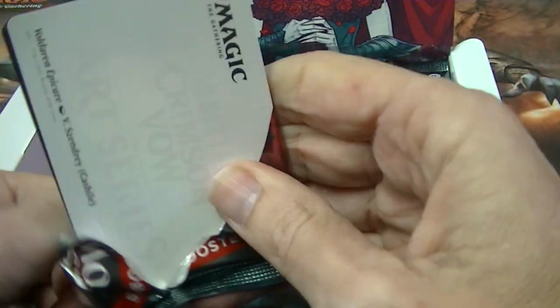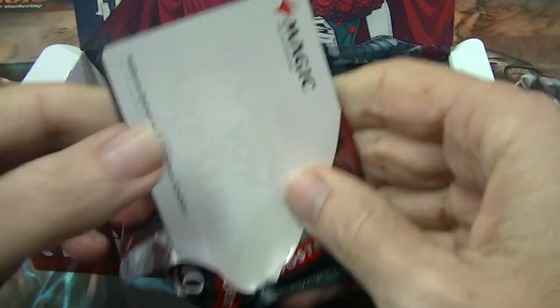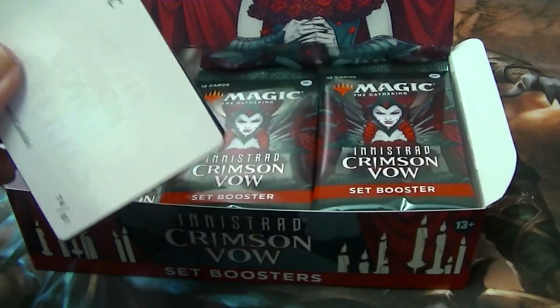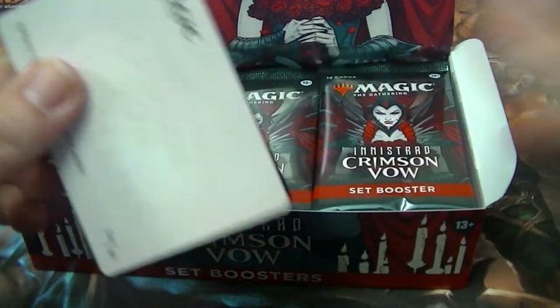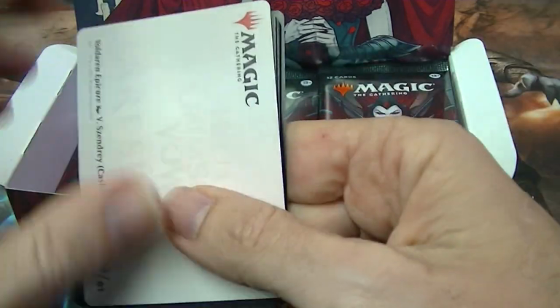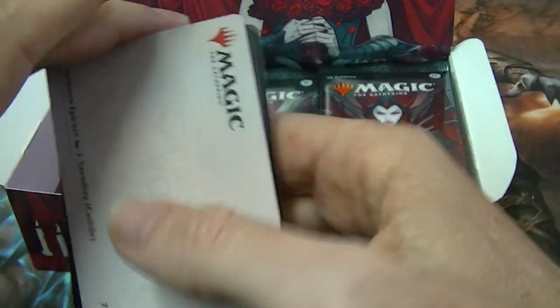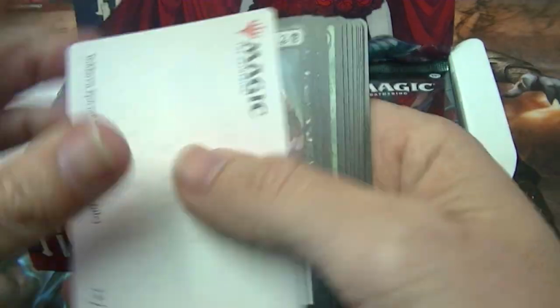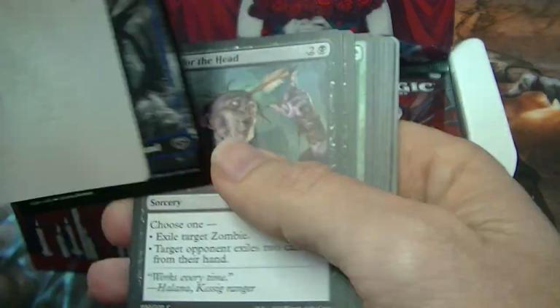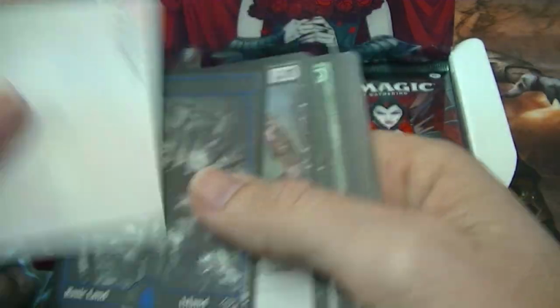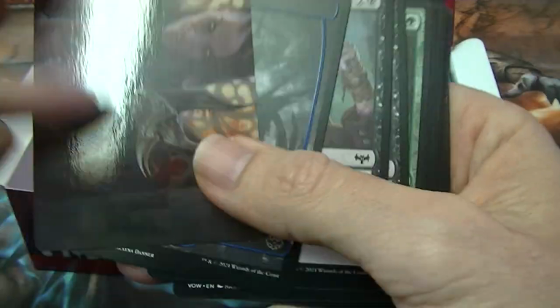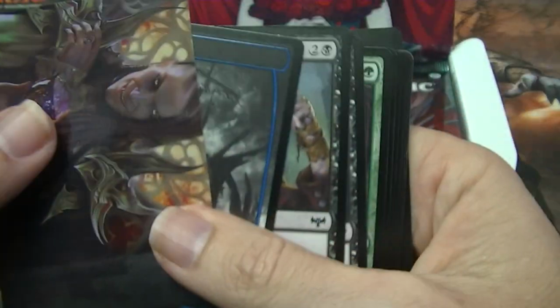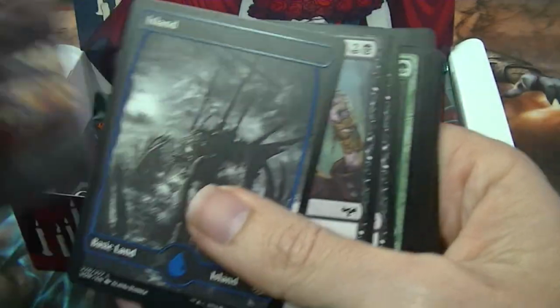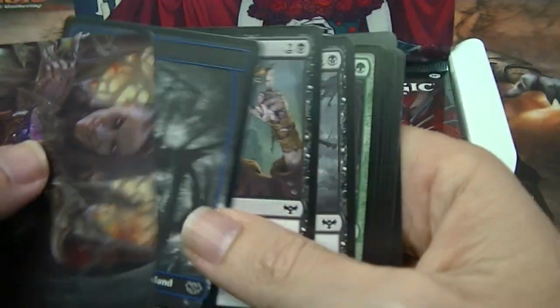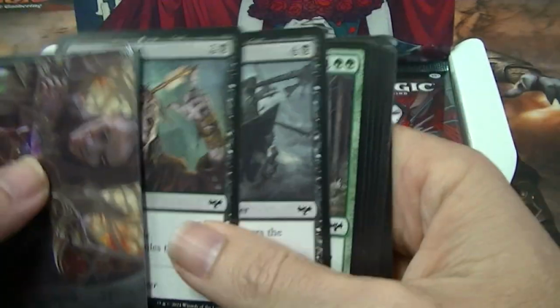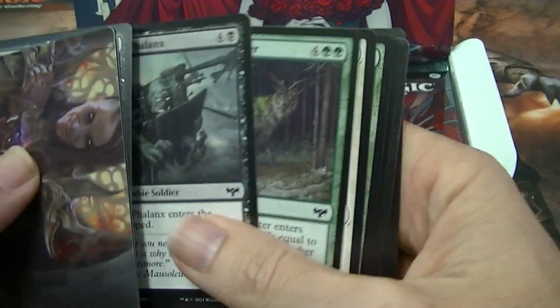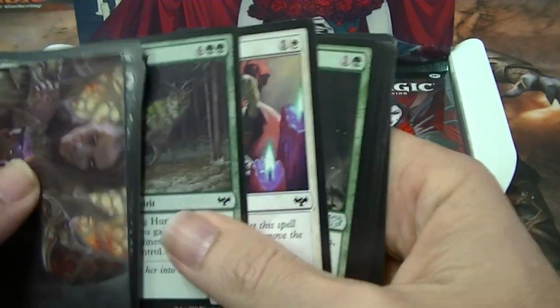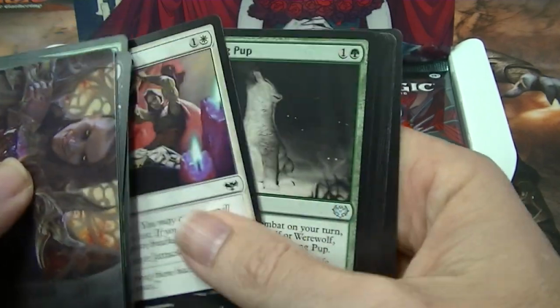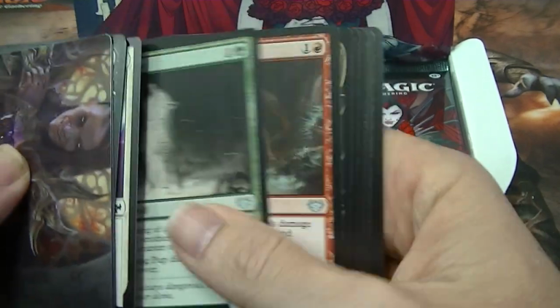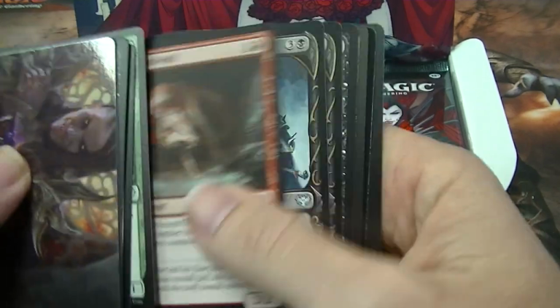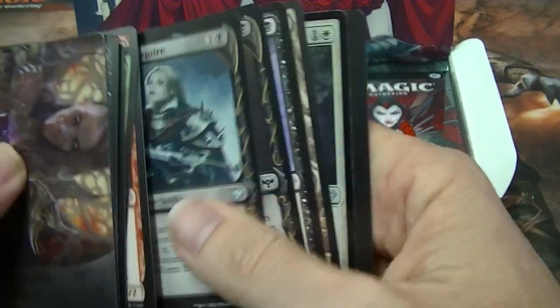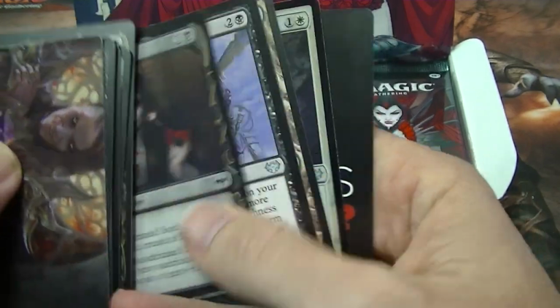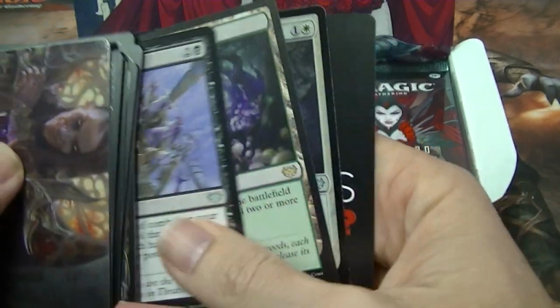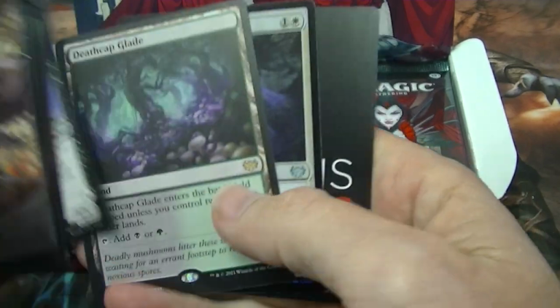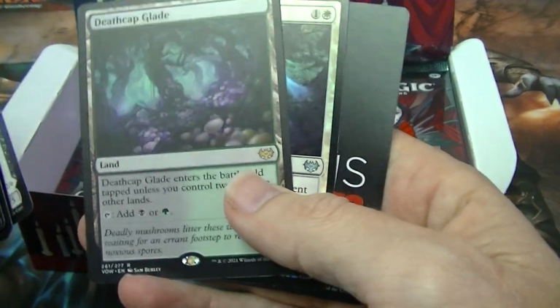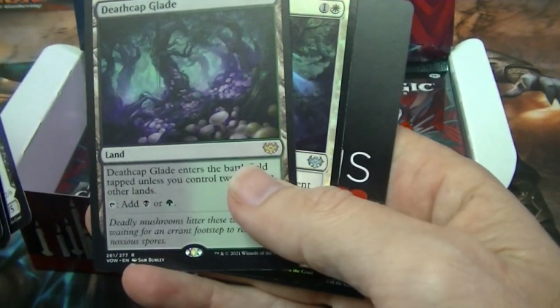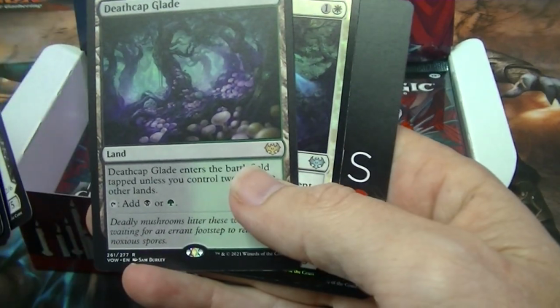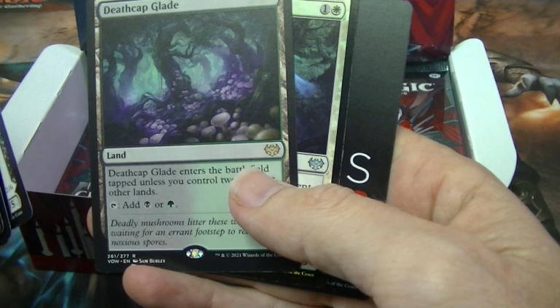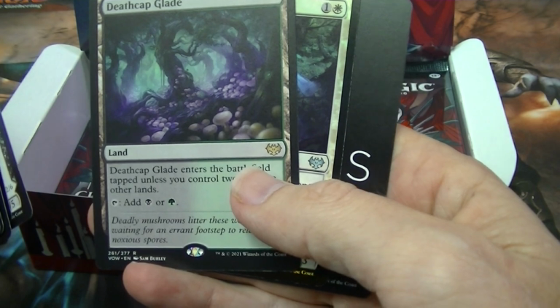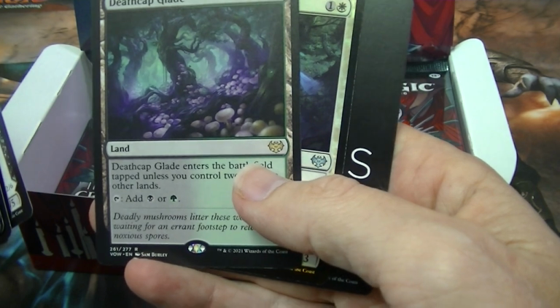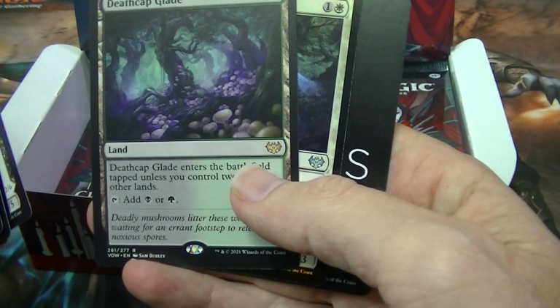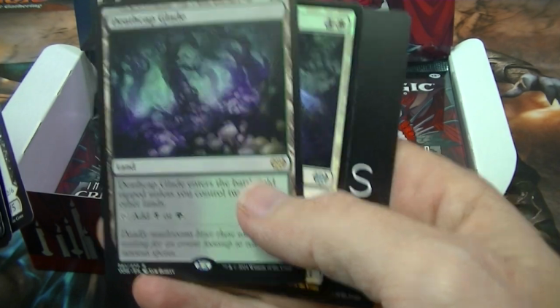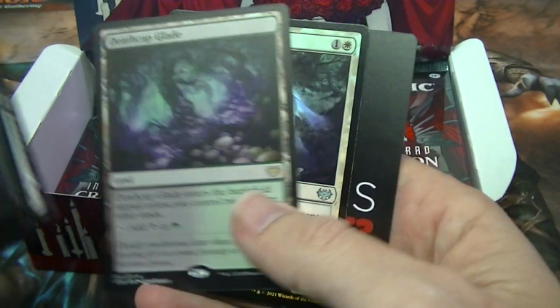At the same time, of course, if you're putting two or three rares in a pack they're not quite so rare — so it probably evens out. Death Cap Glade for a land rare.